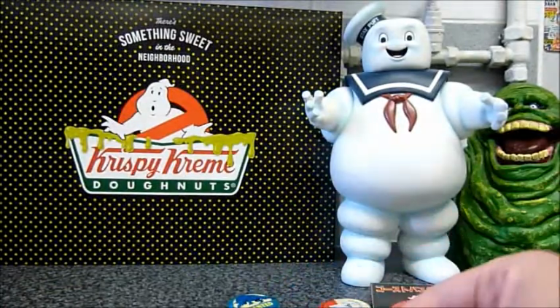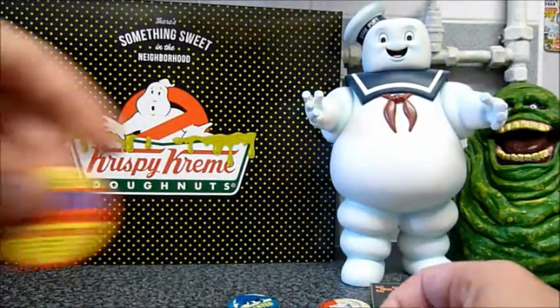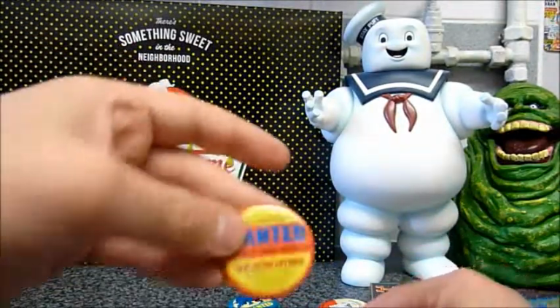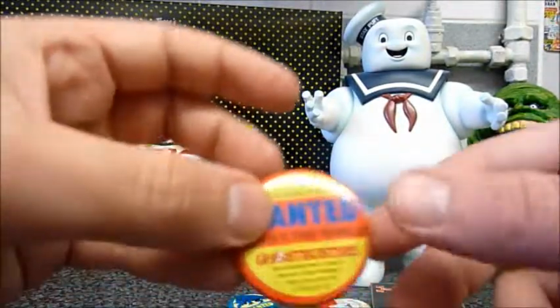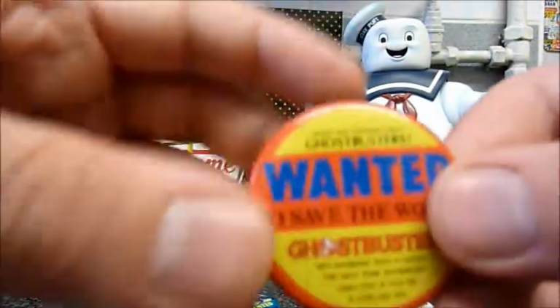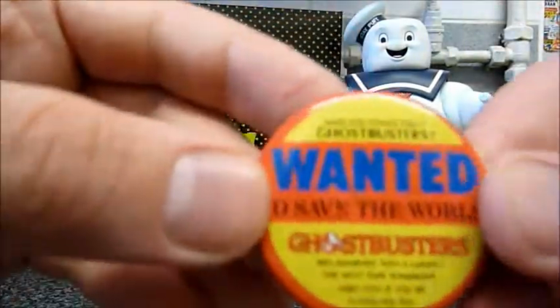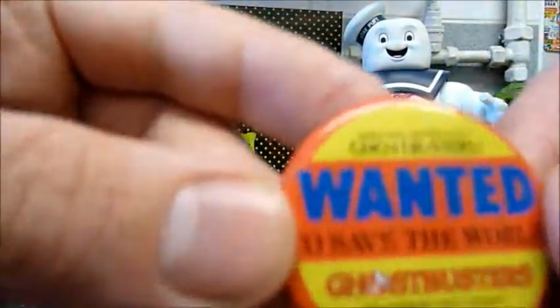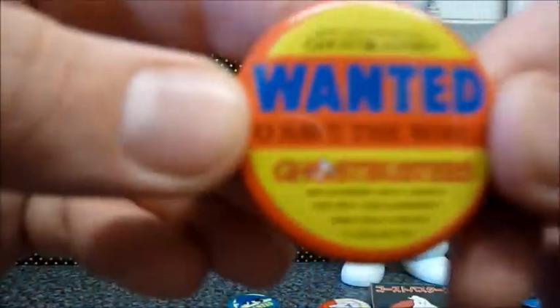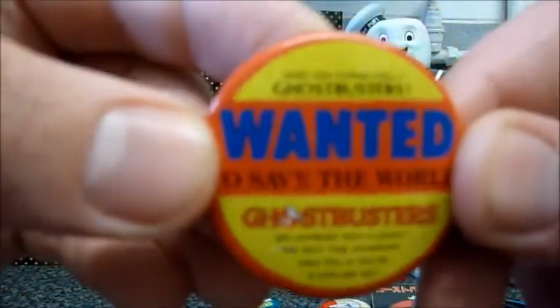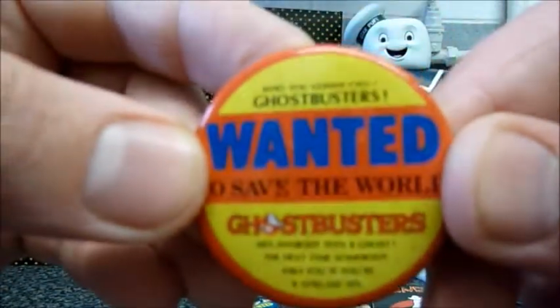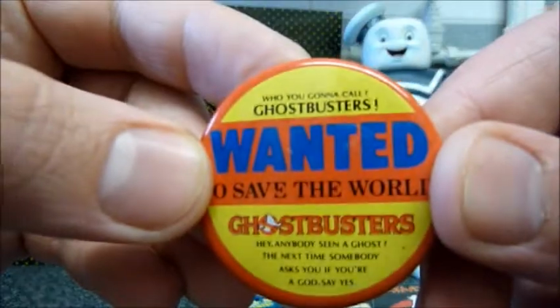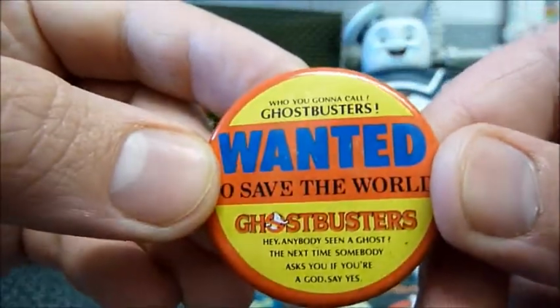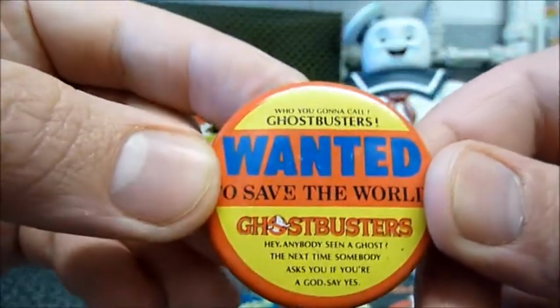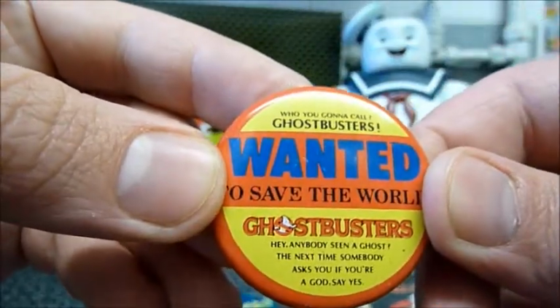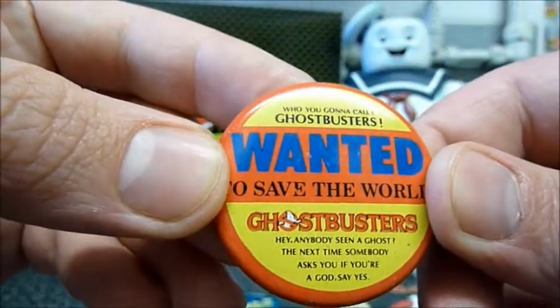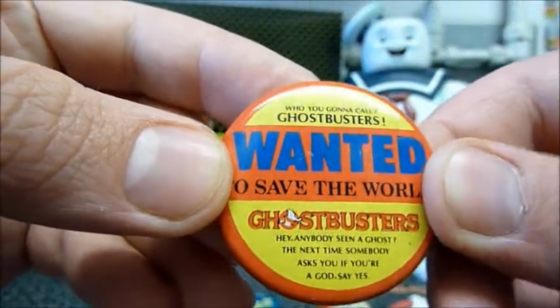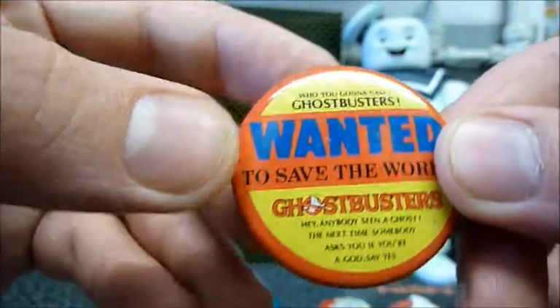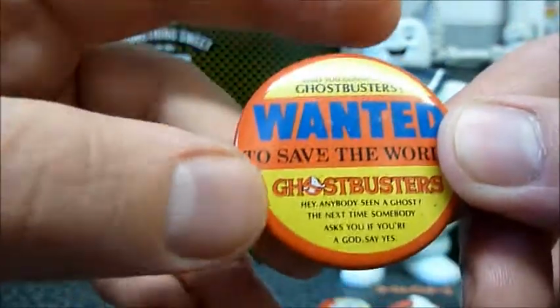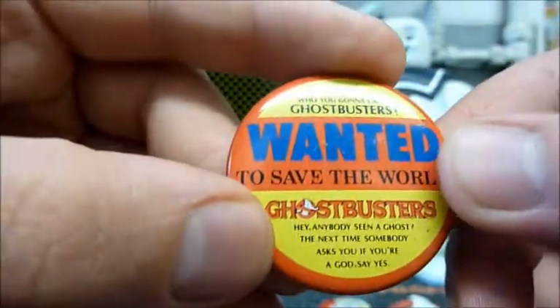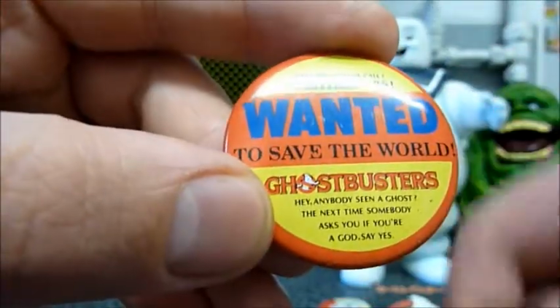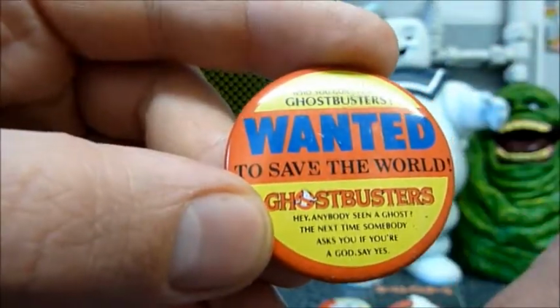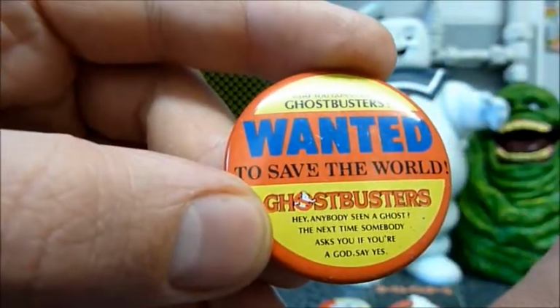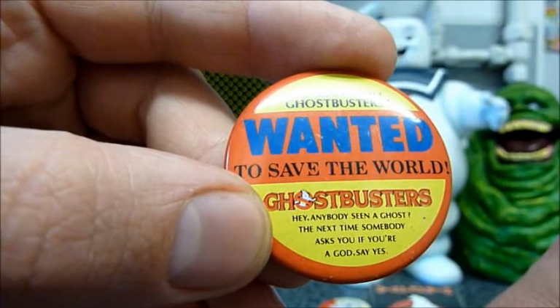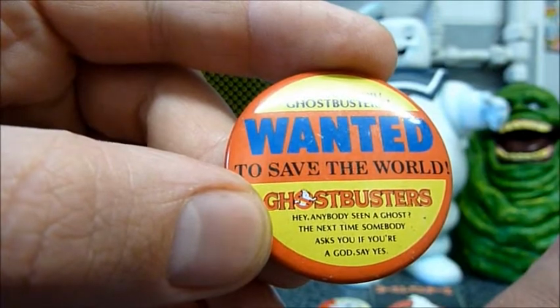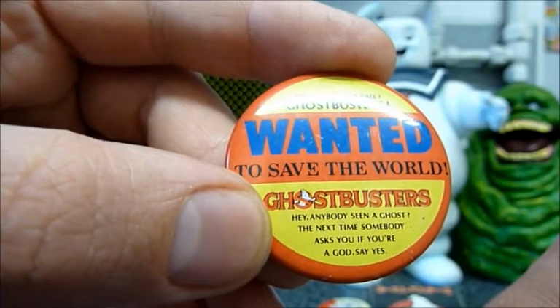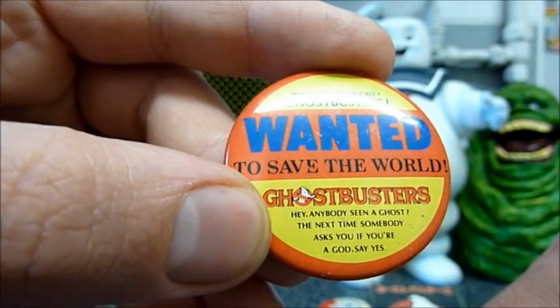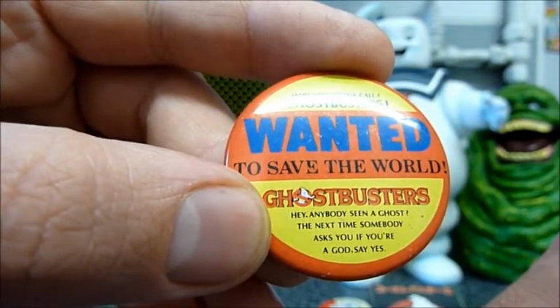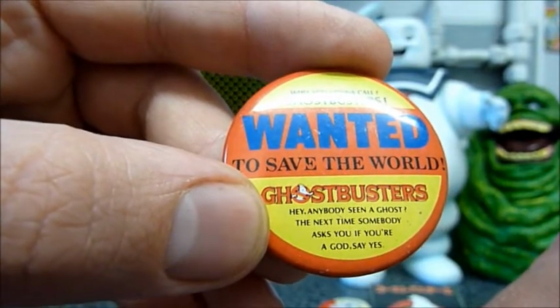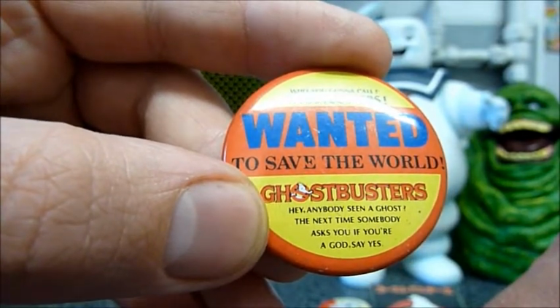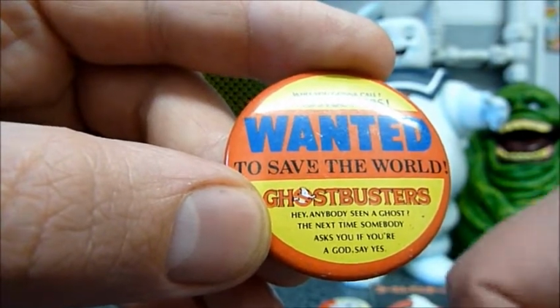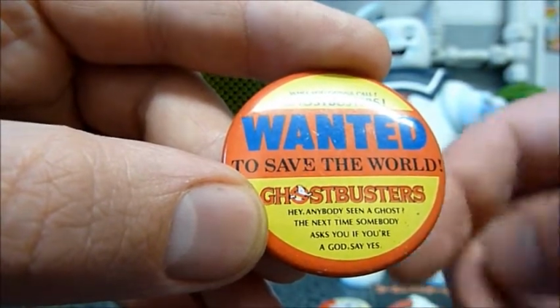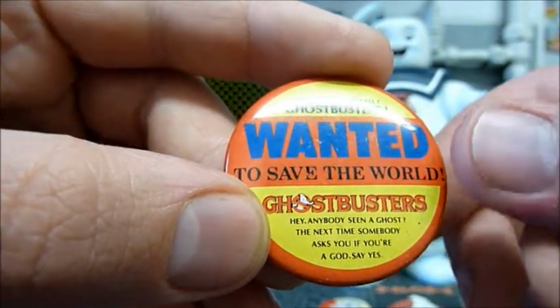Let's take a look at this one — so this is really cool. You can read that. It says 'Hey, anybody seen a ghost? The next time somebody asks you if you're a god, say yes.'